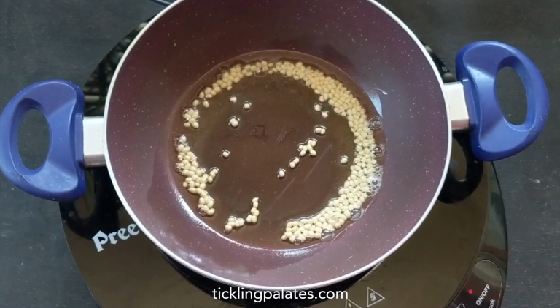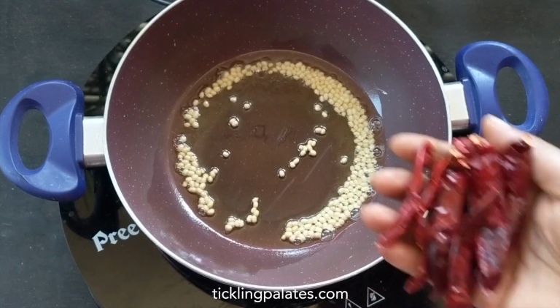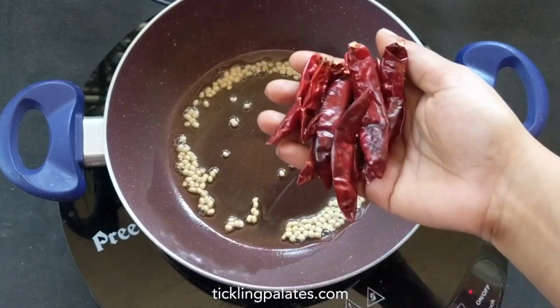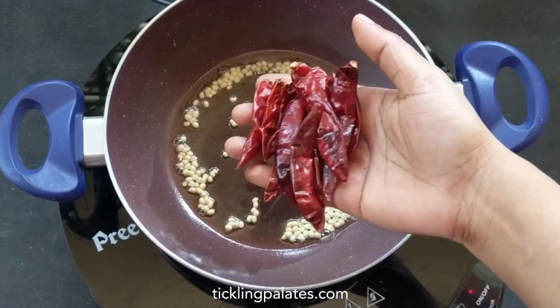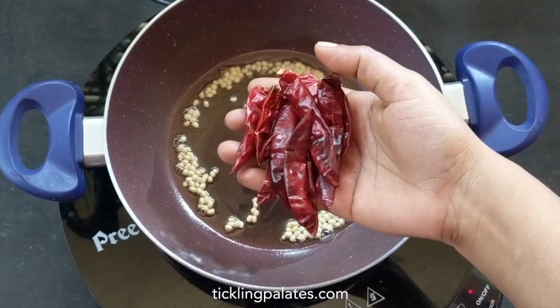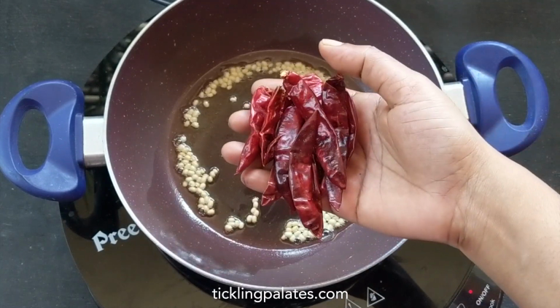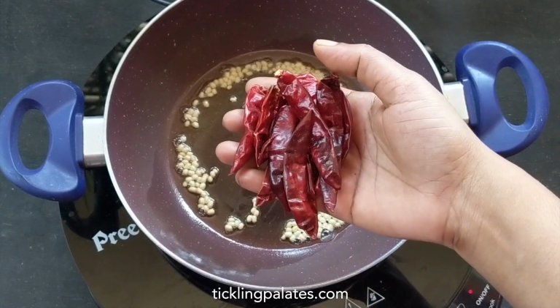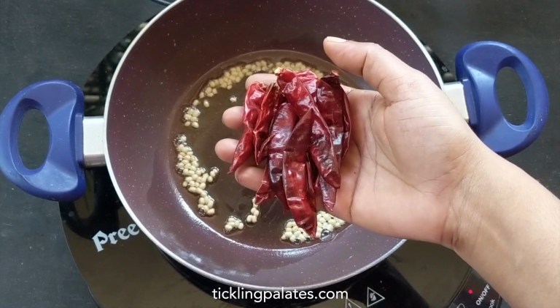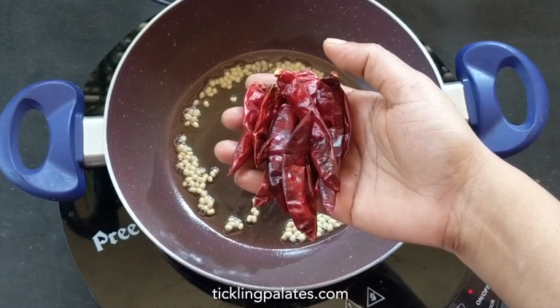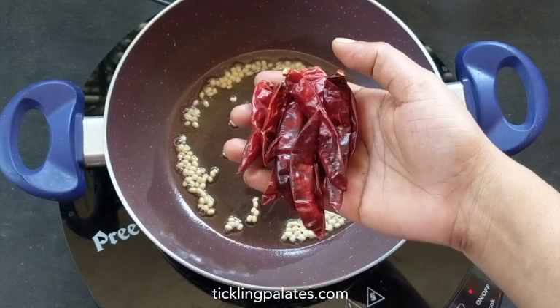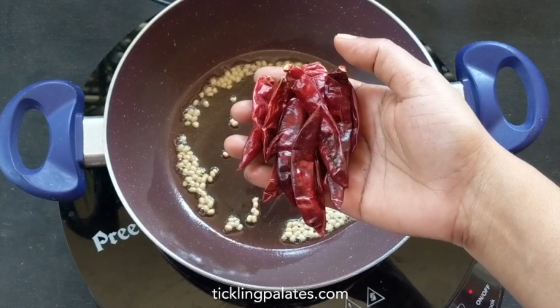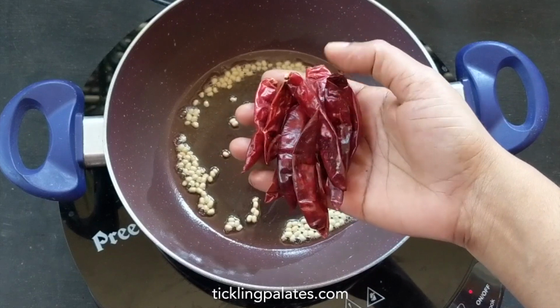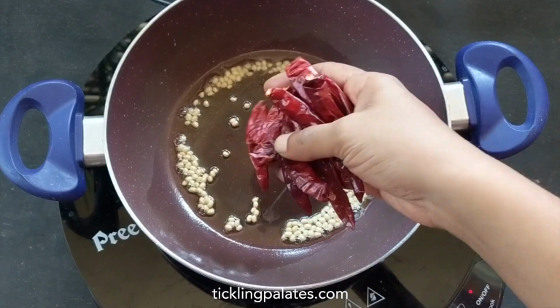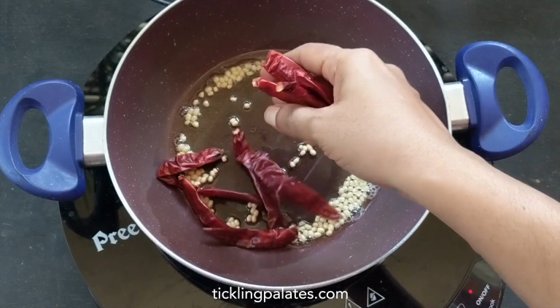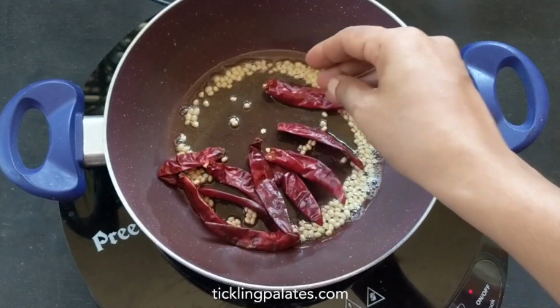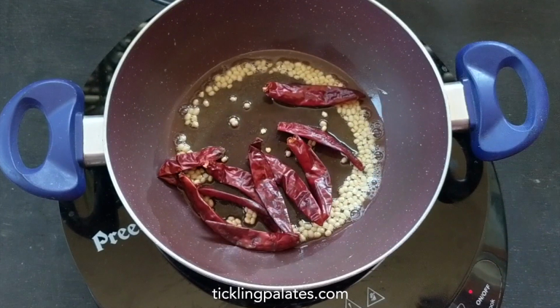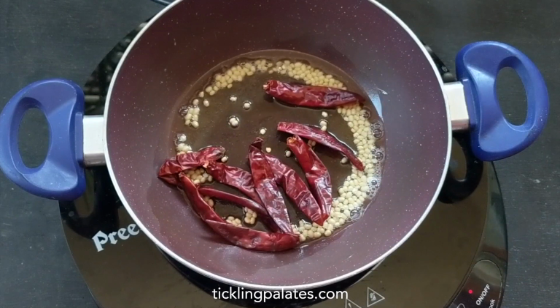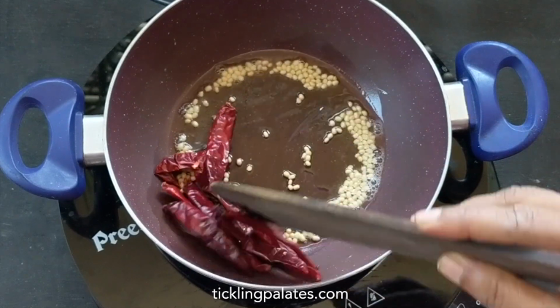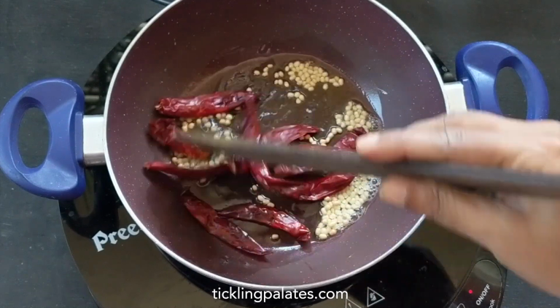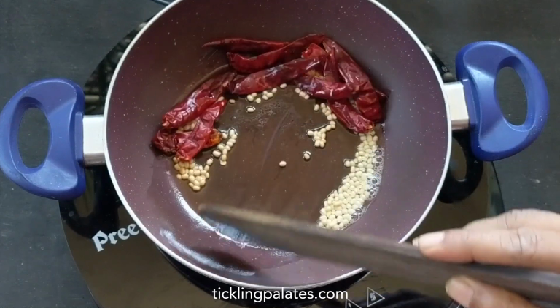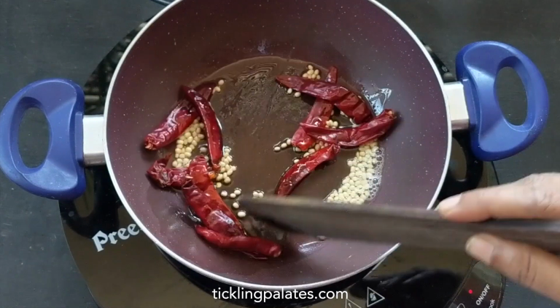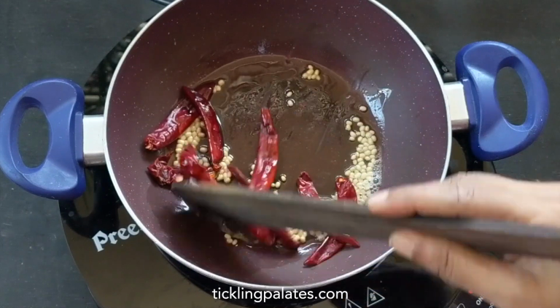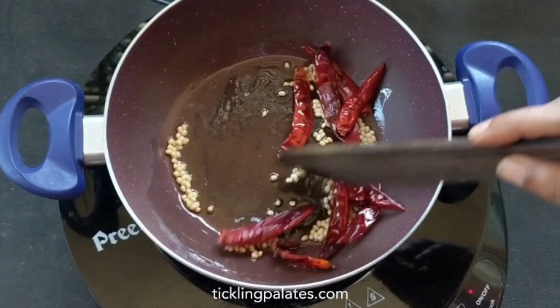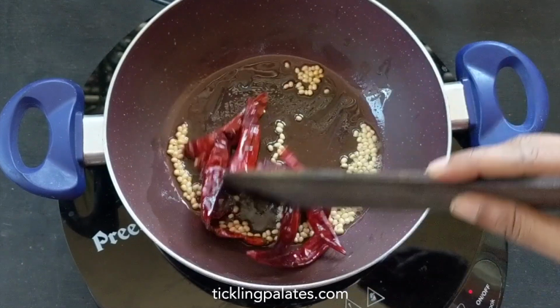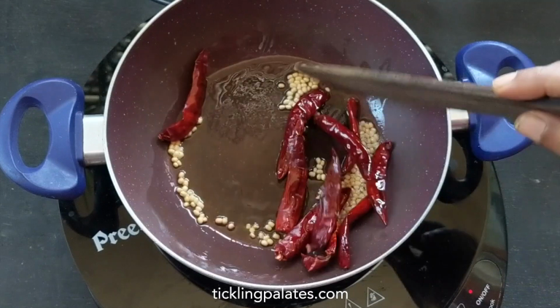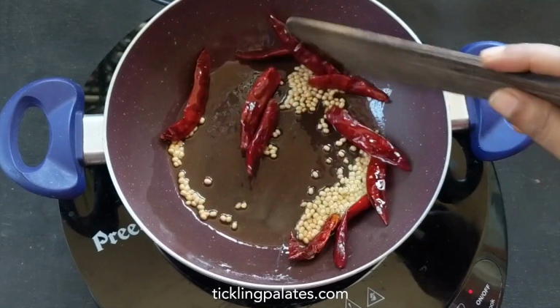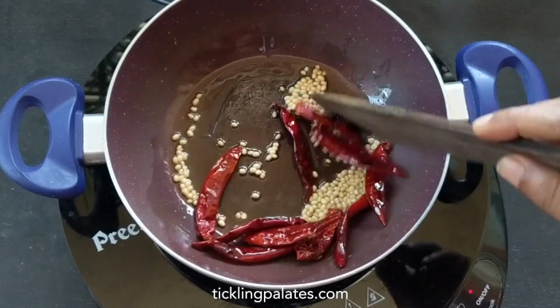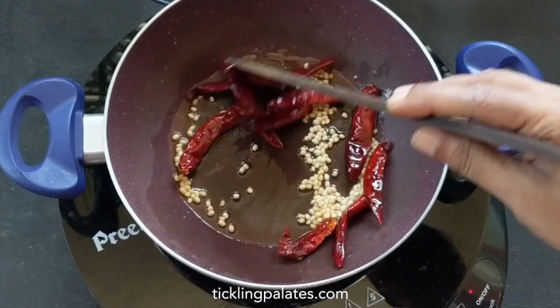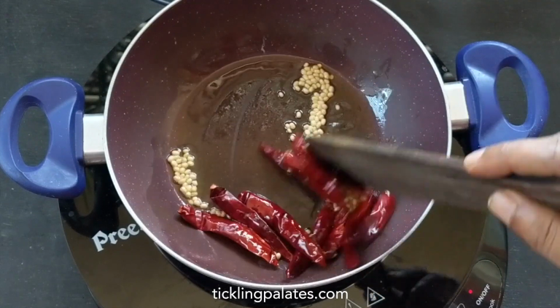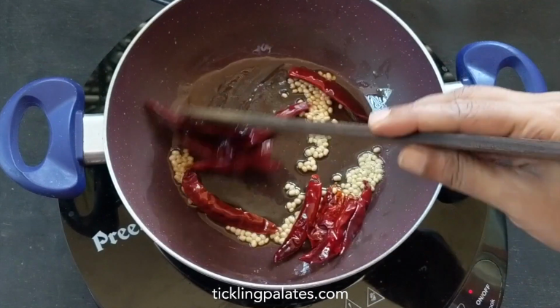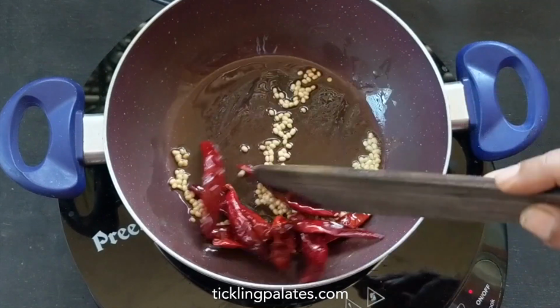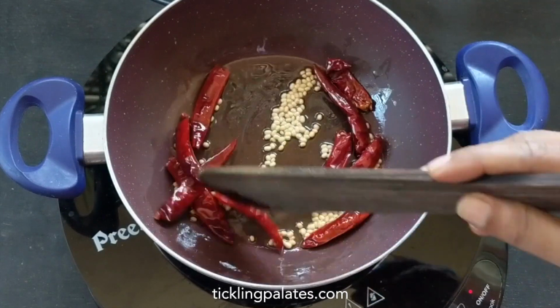Now I'm adding whole dry red chilies. We like it a bit spicy so I'm adding 10 chilies. Reduce it if you want it to be less spicy. Take care not to burn the chilies and do it over low flame.